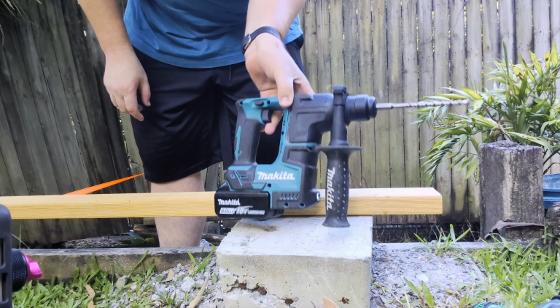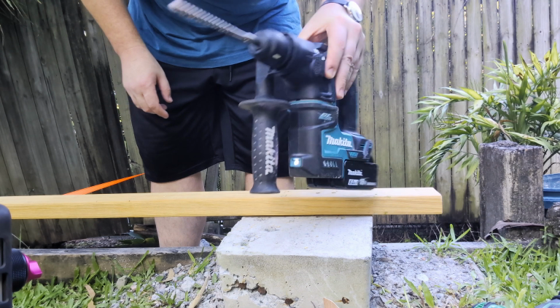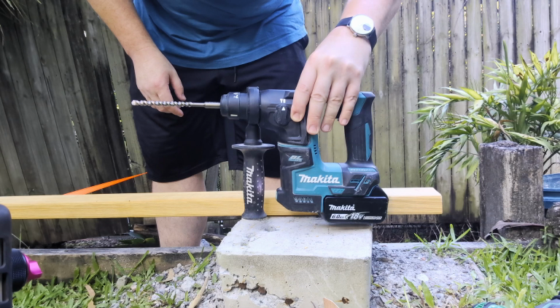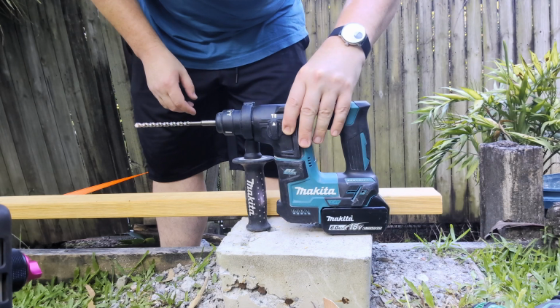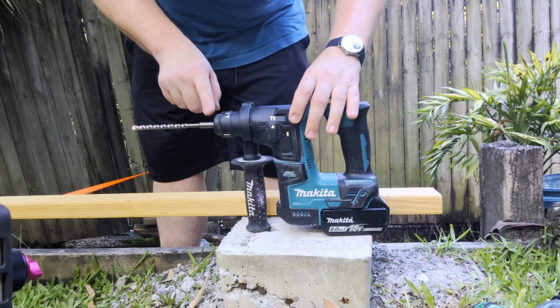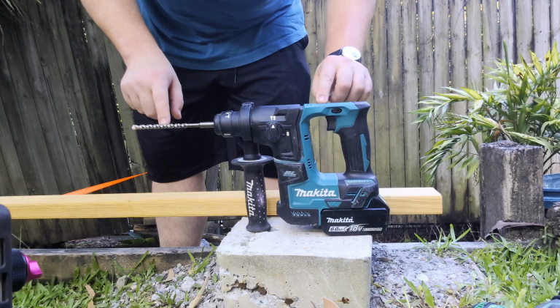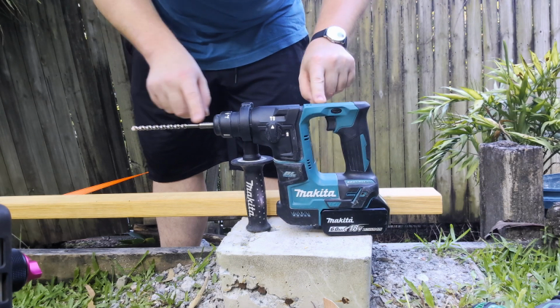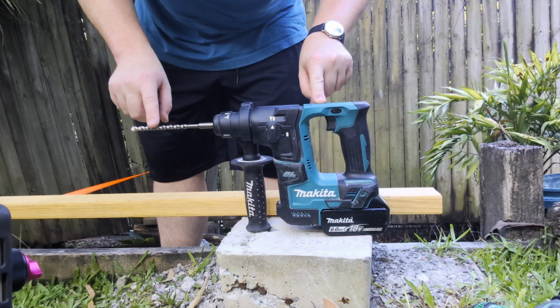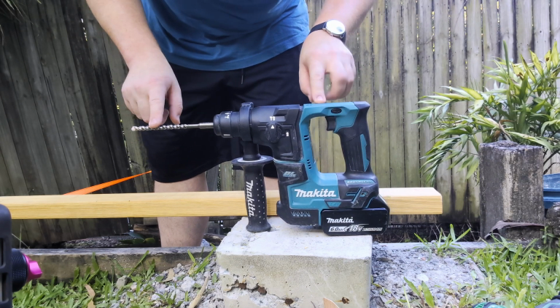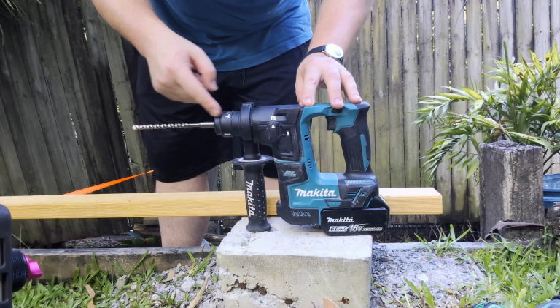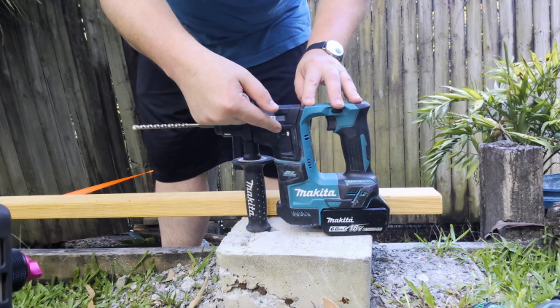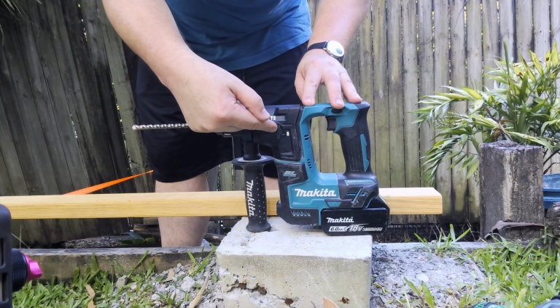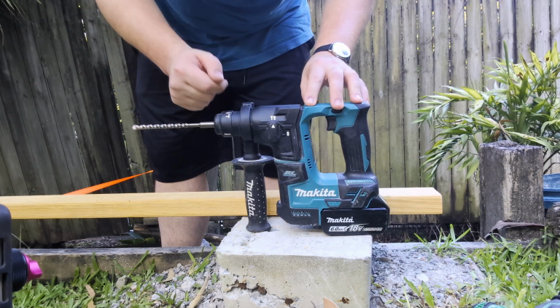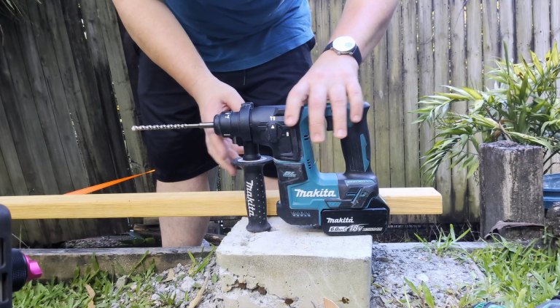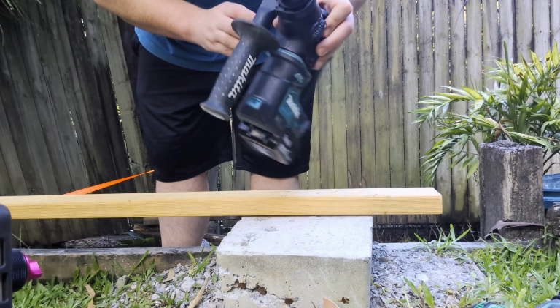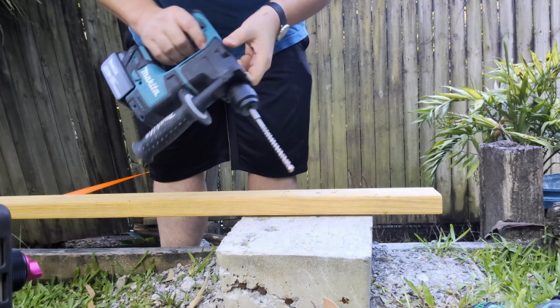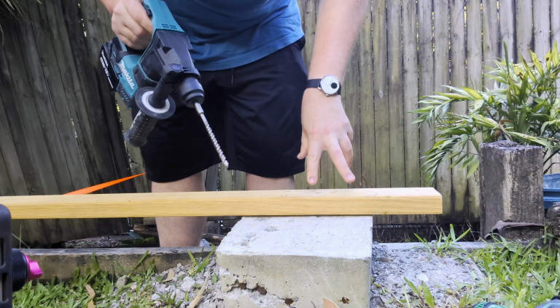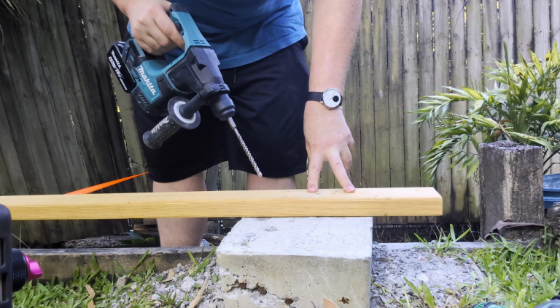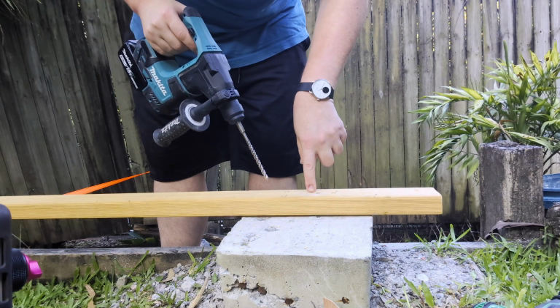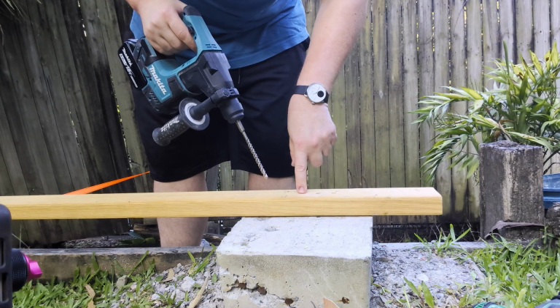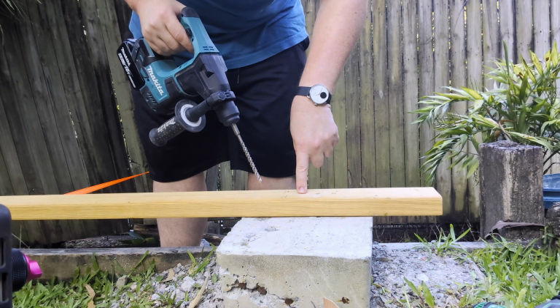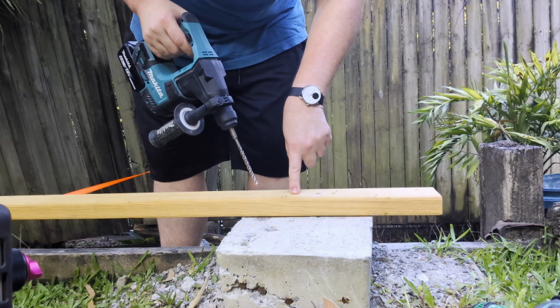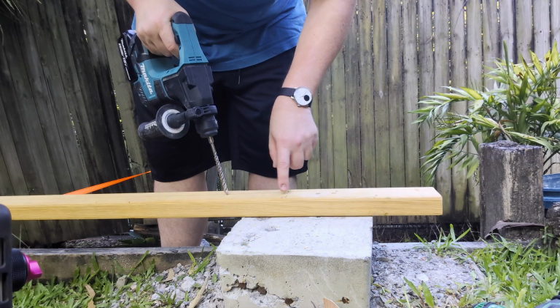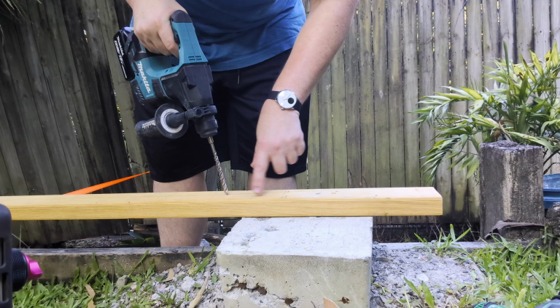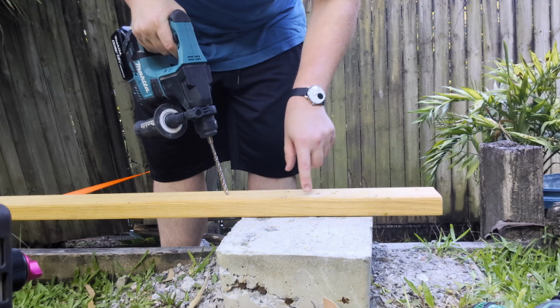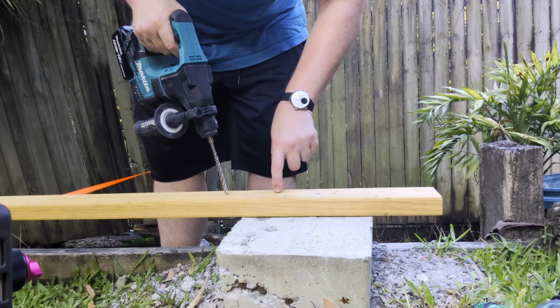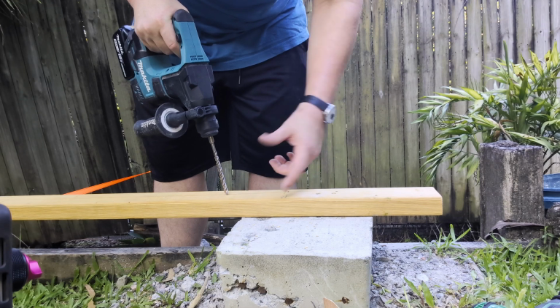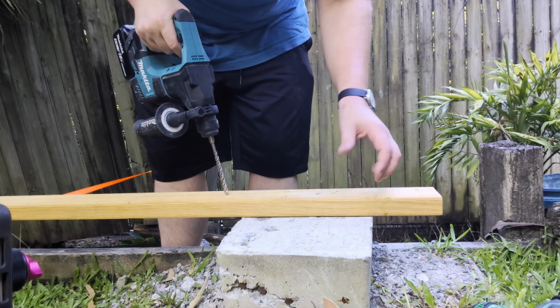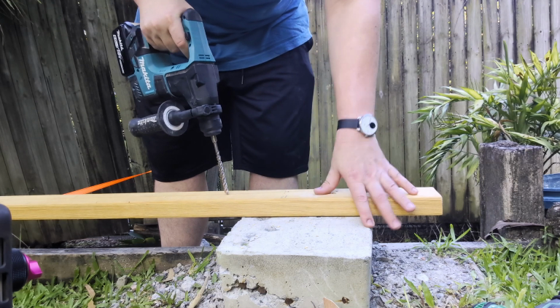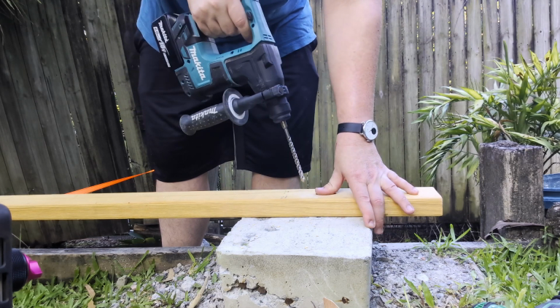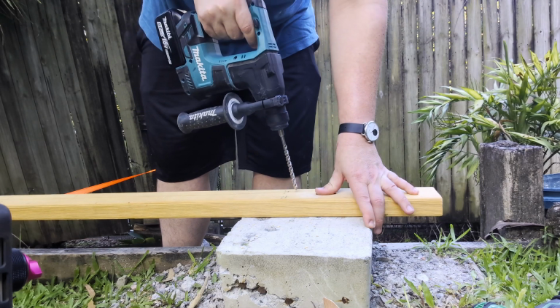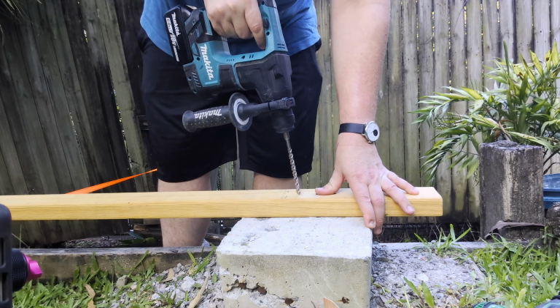Okay, so the simplest way first up is you just drill right through it in hammer drill mode. Set your drill to hammer drill mode. This is especially handy if you're fastening the timber to concrete — like if you're doing some framing and you're attaching that to a foundation. Nice and easy, you just drill.